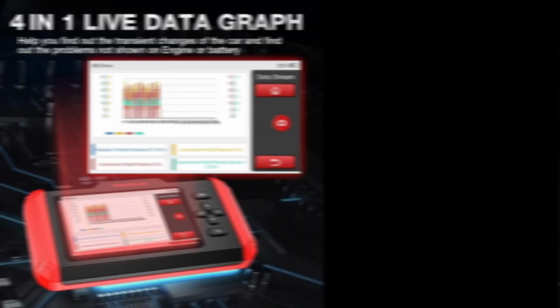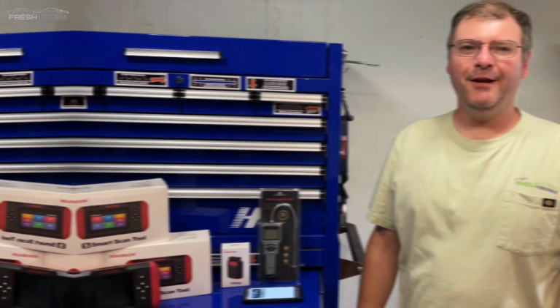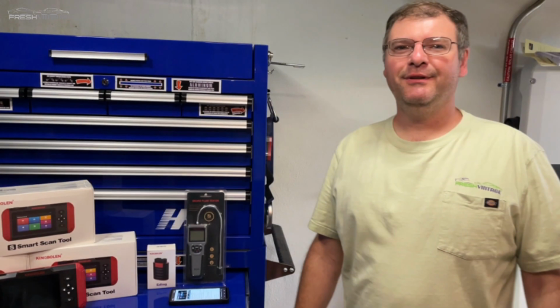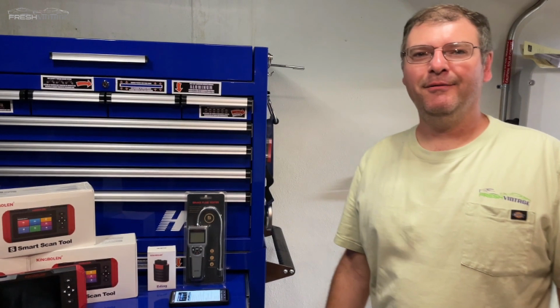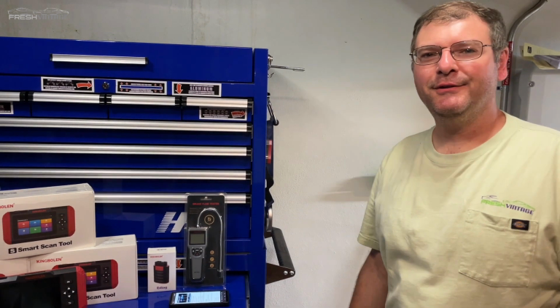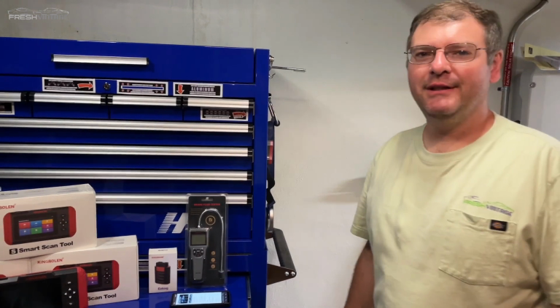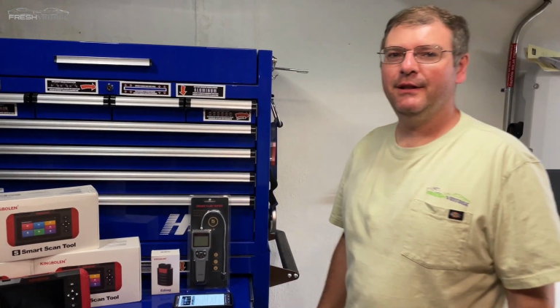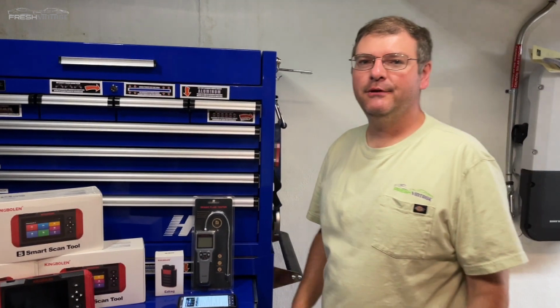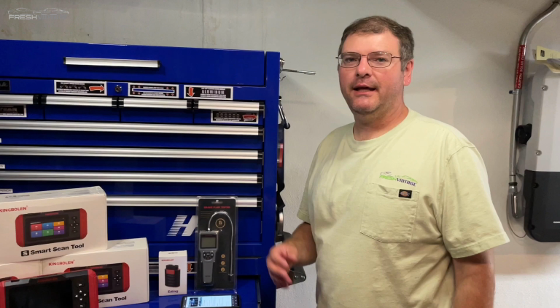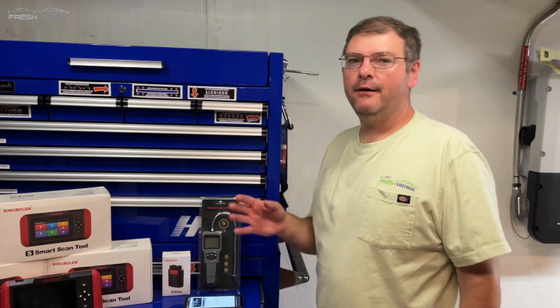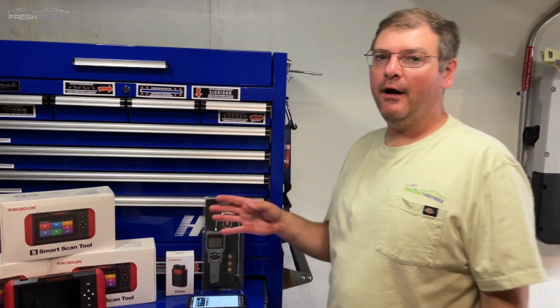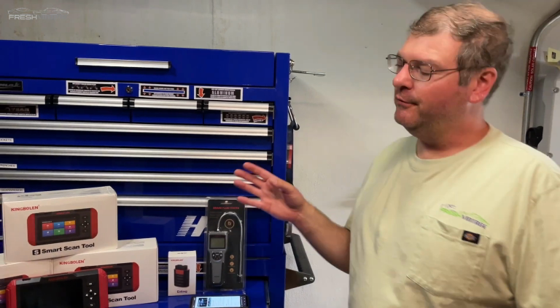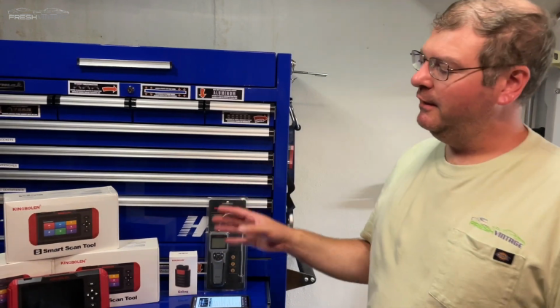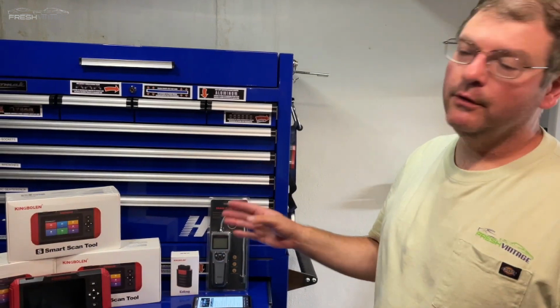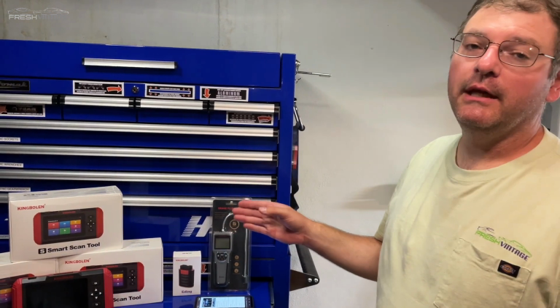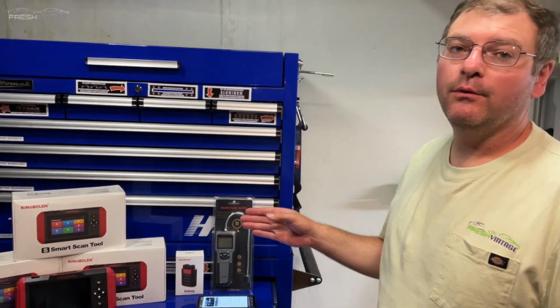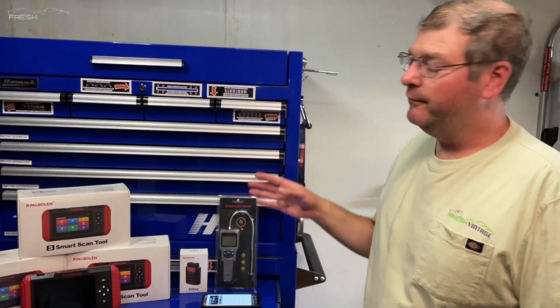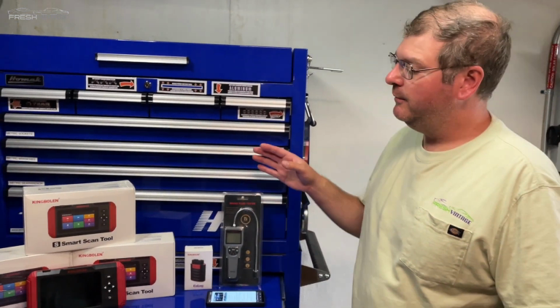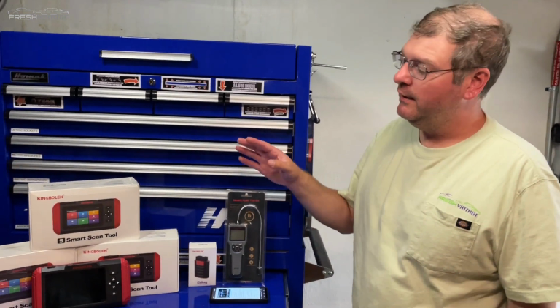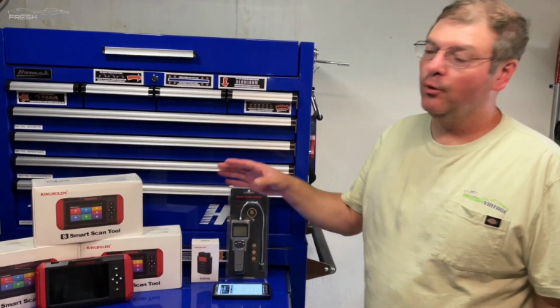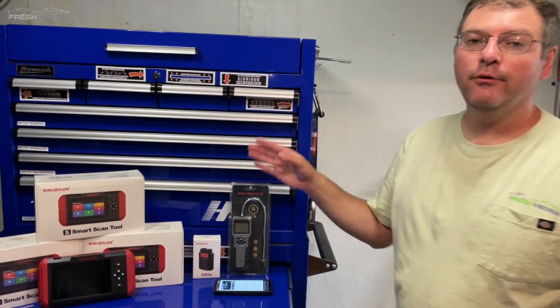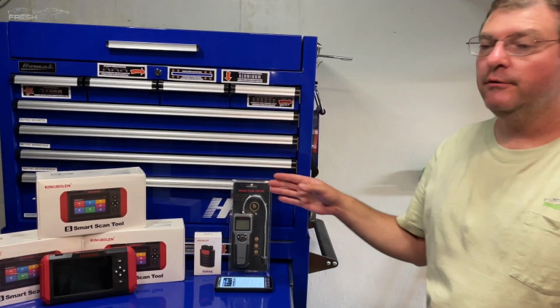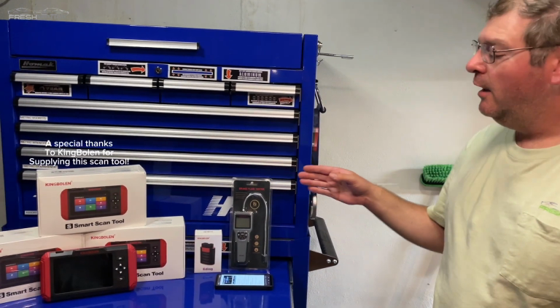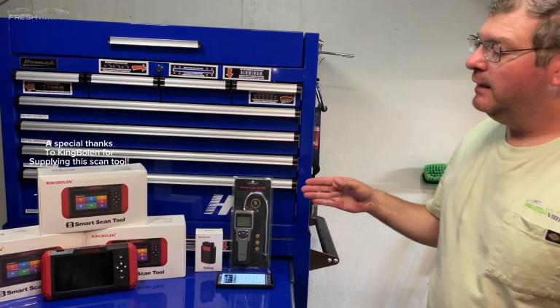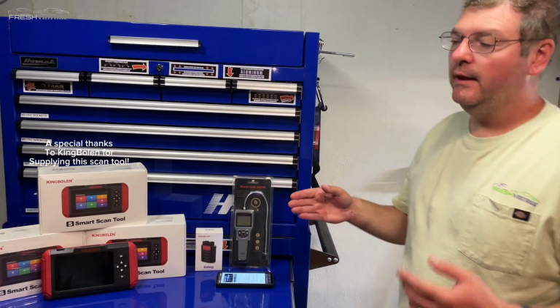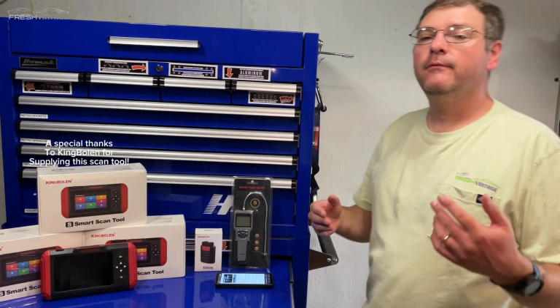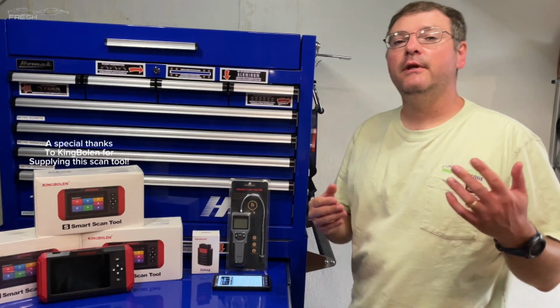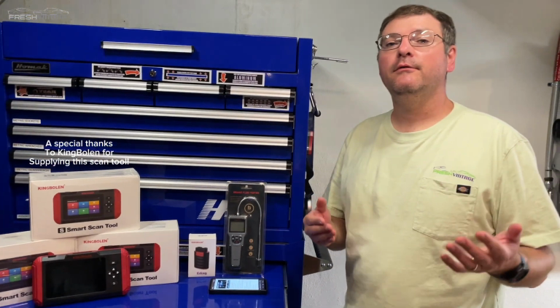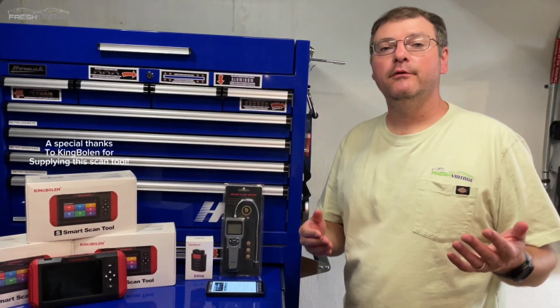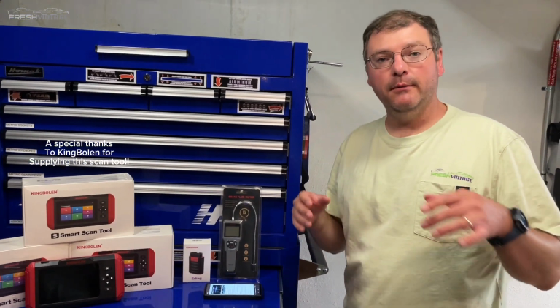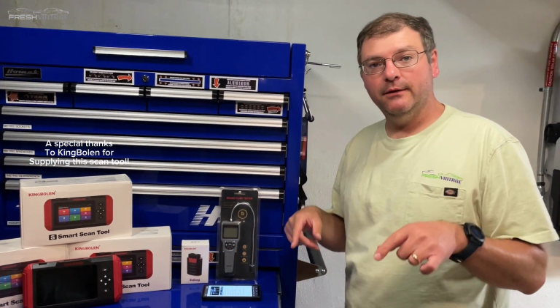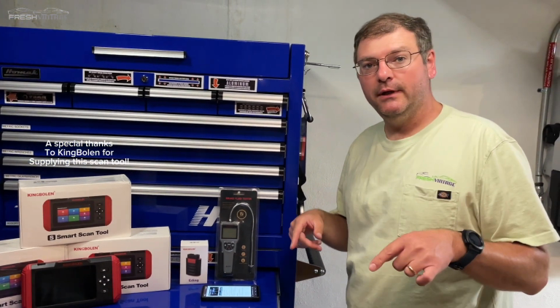Hey everyone, it's Tom from FreshVintage. Today we're checking out another awesome King Bowling scan tool from the family of King Bowling products. We'd like to thank them for sending this over so we can make this video.